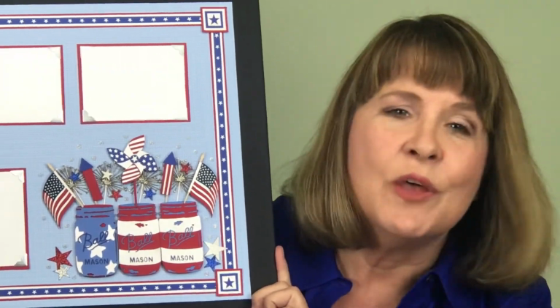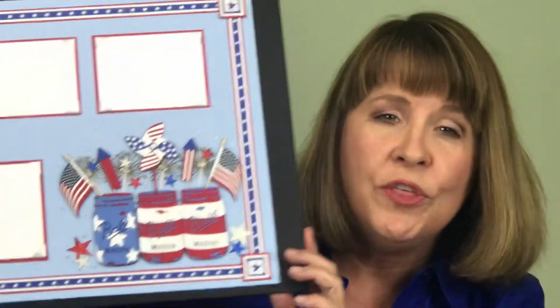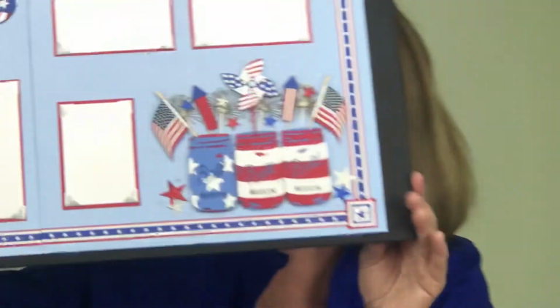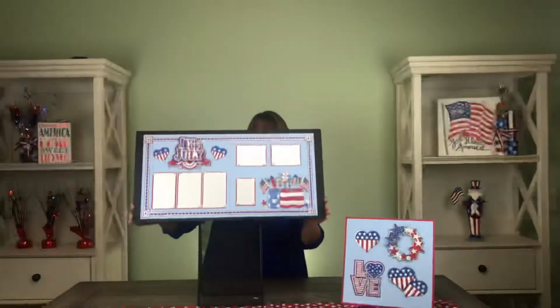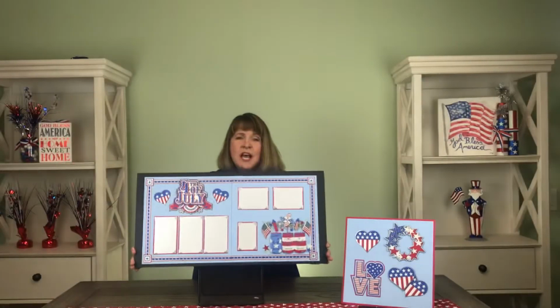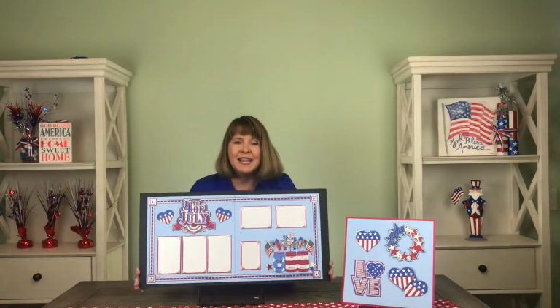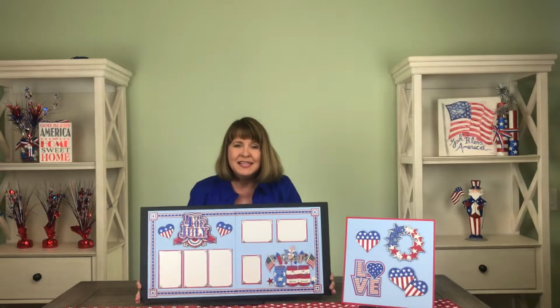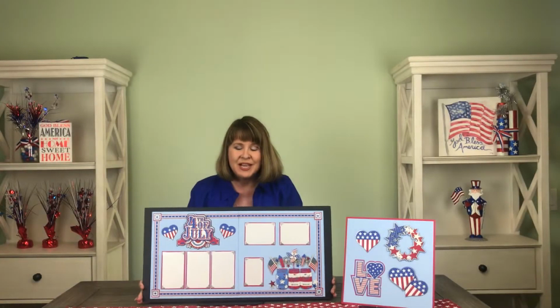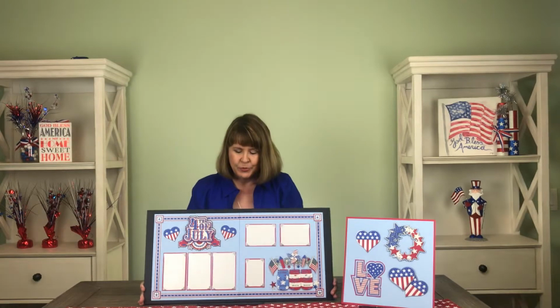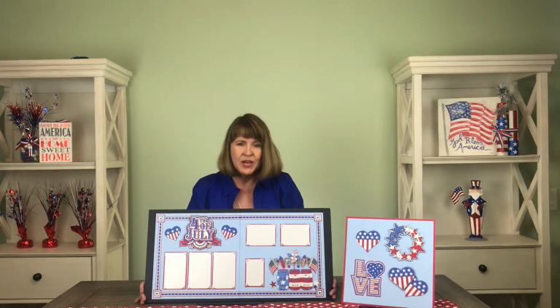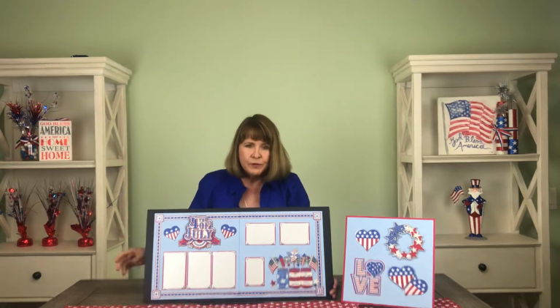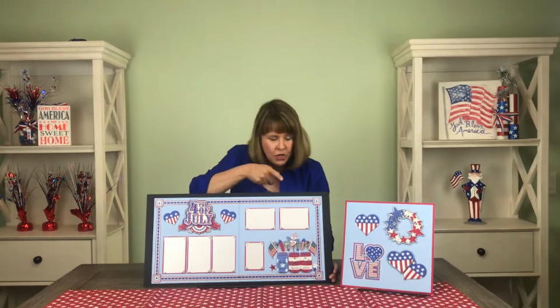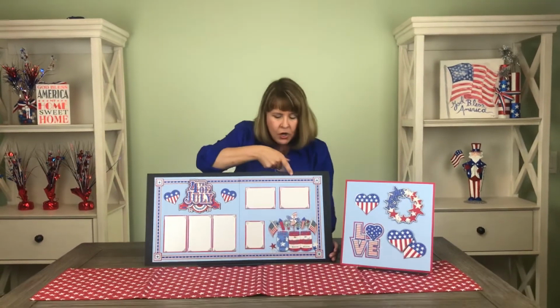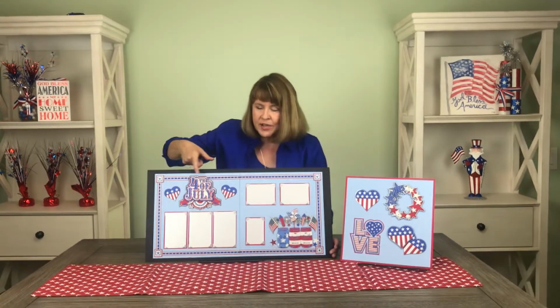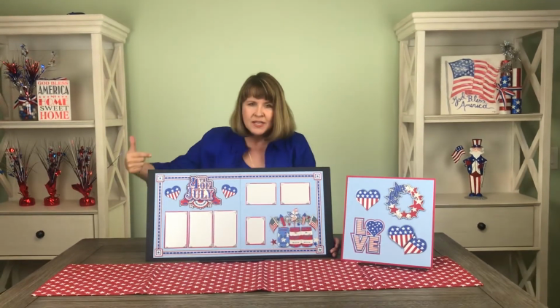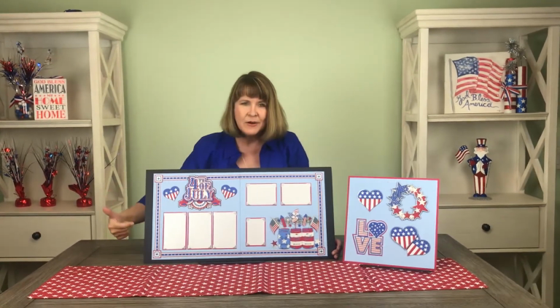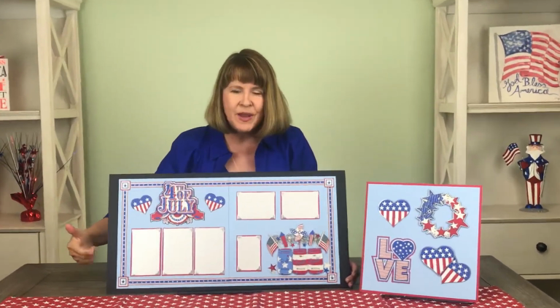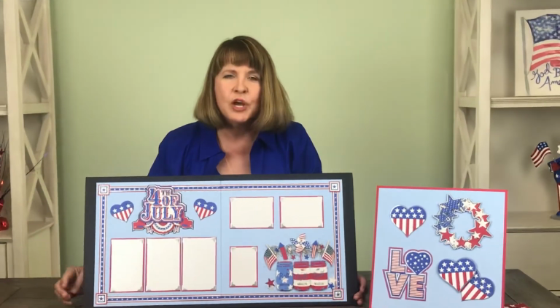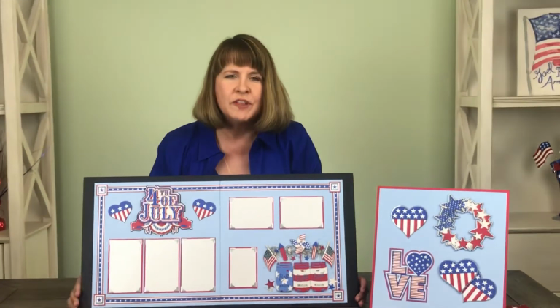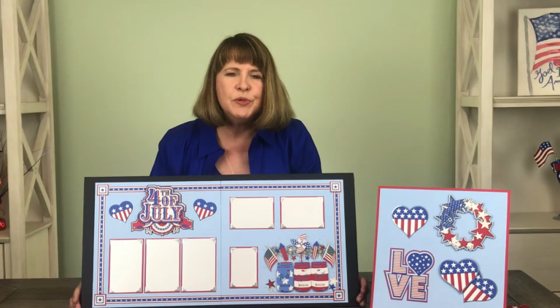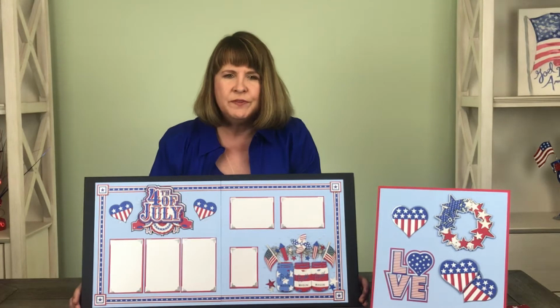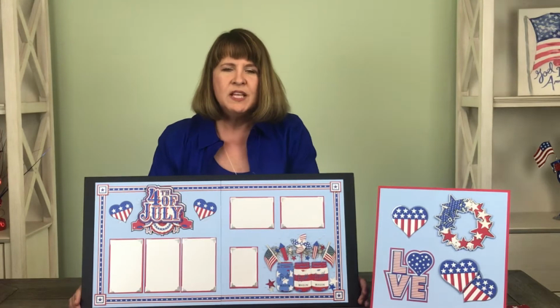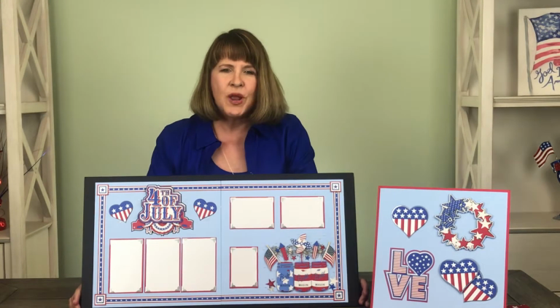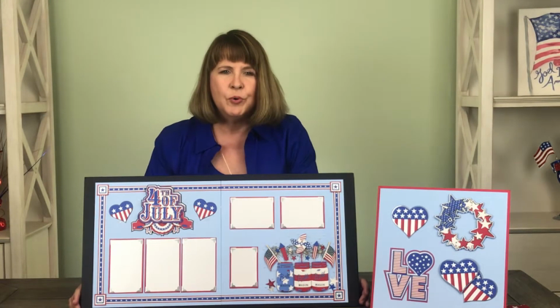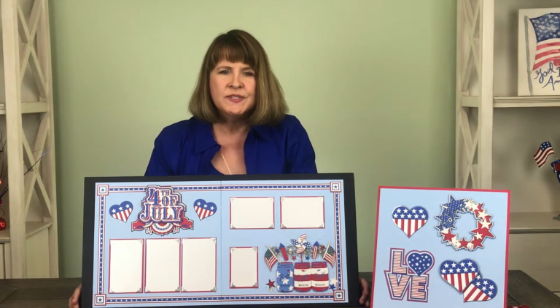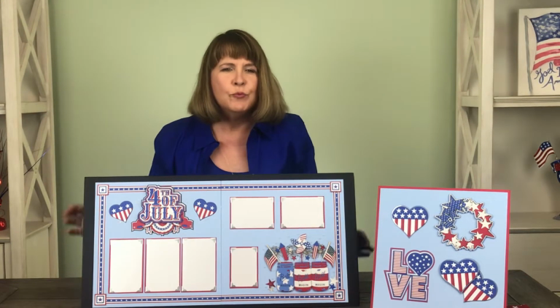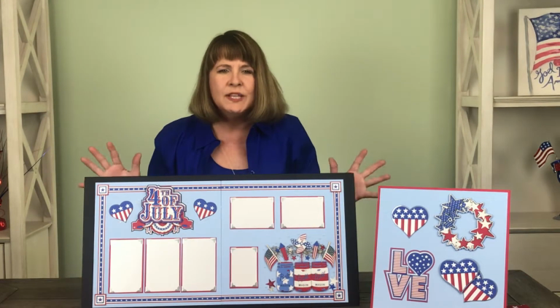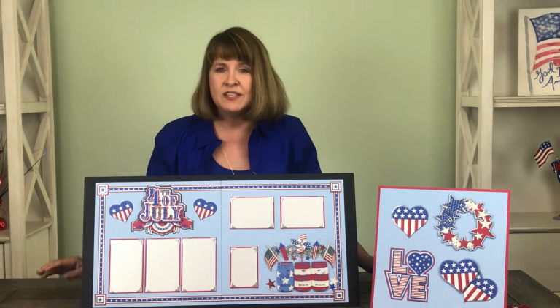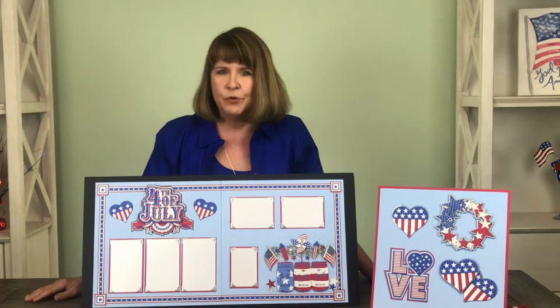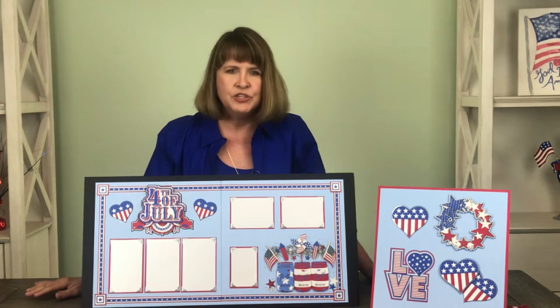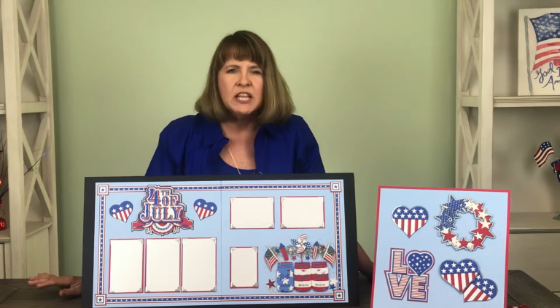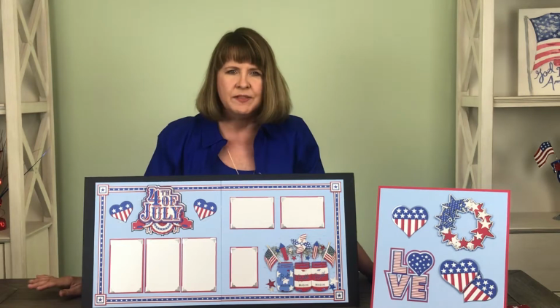The whole thing is bordered by a laser-cut border. If you look all the way across, down and around, we've got these beautiful striped borders. It really sets off the whole page. You're gonna love them.